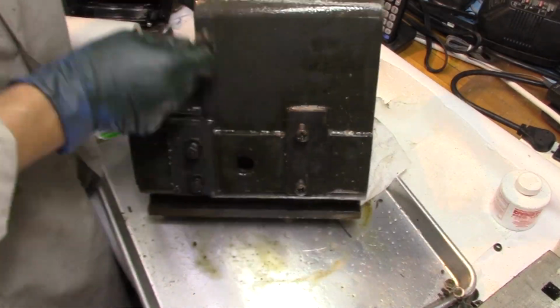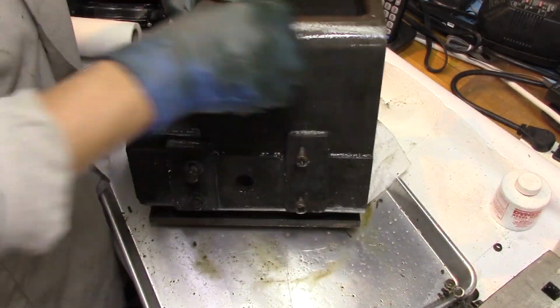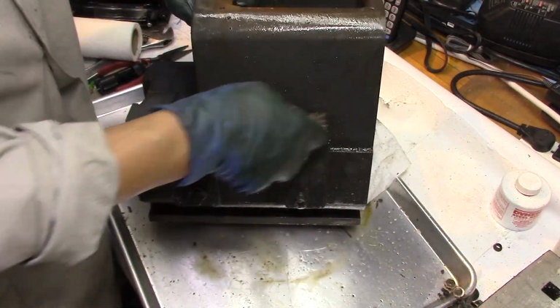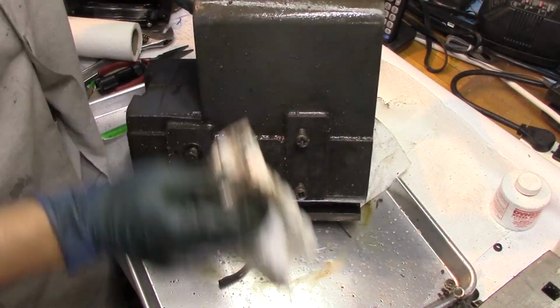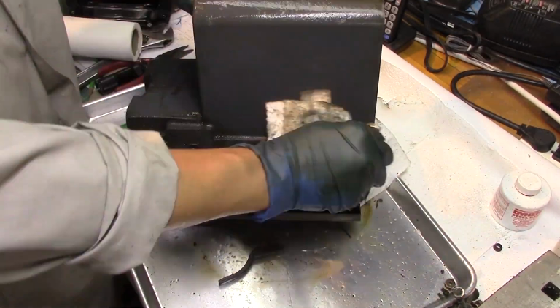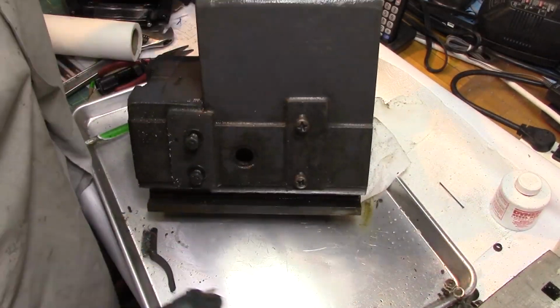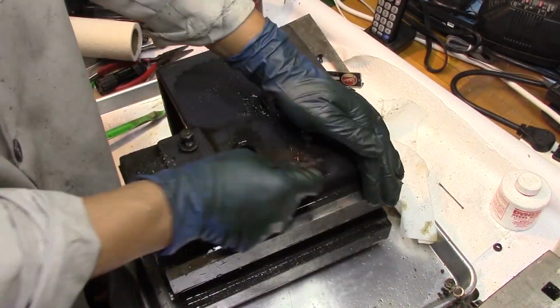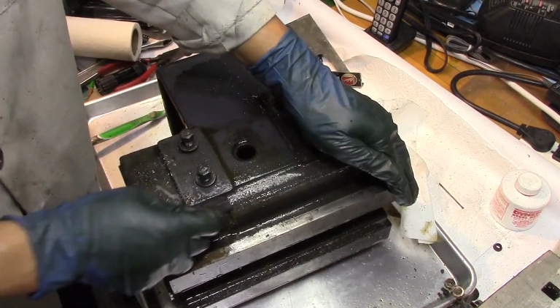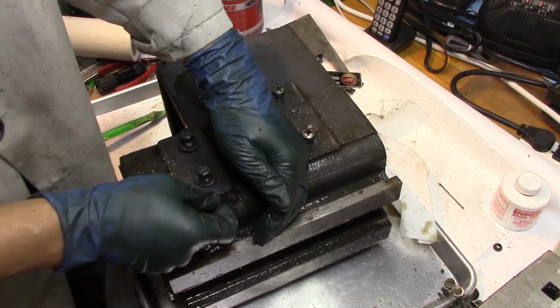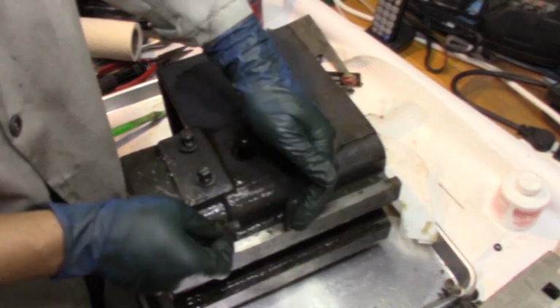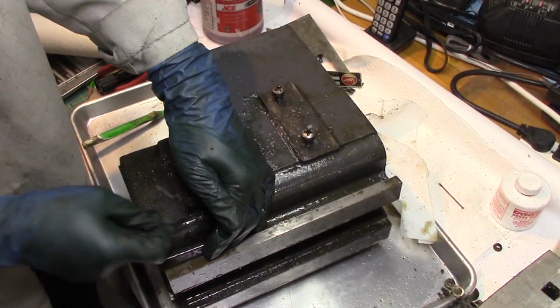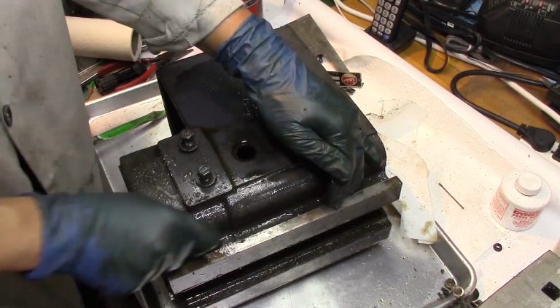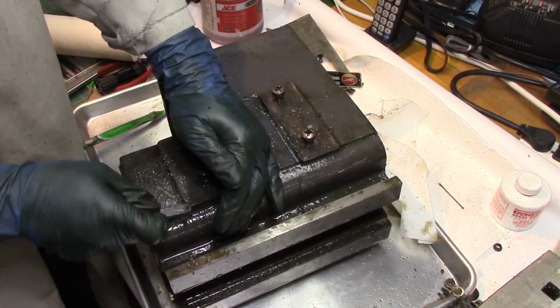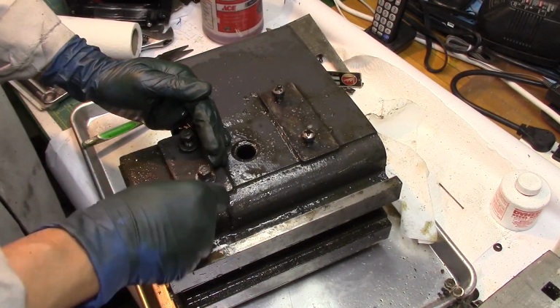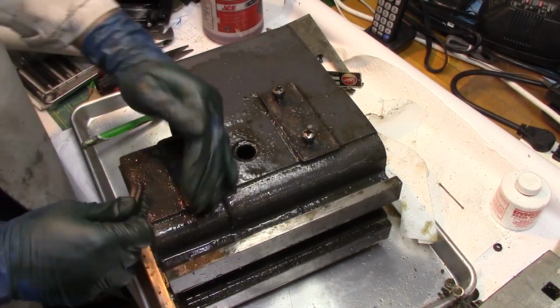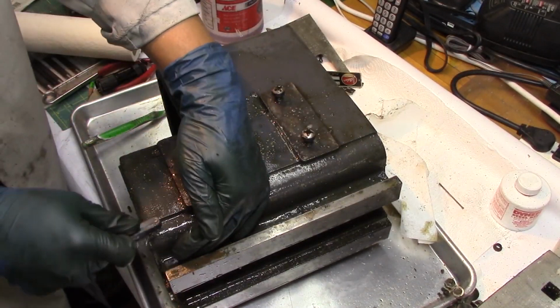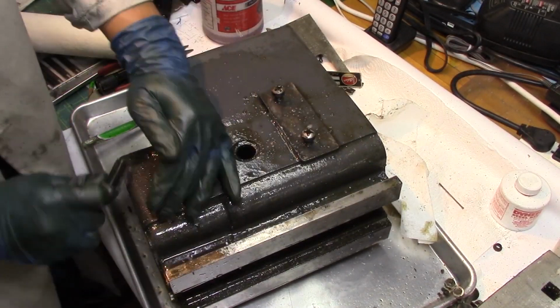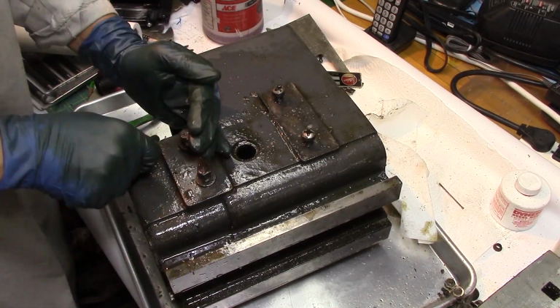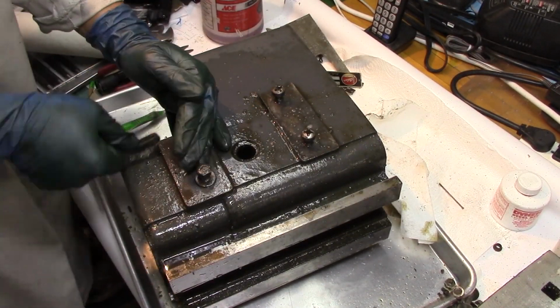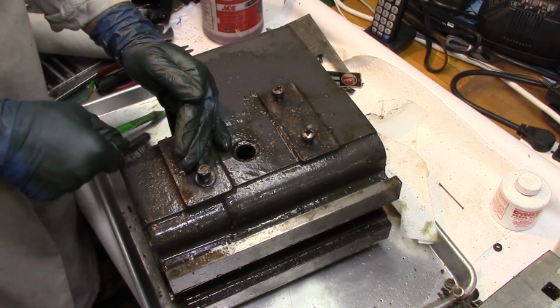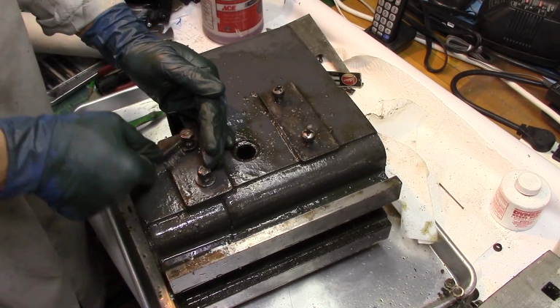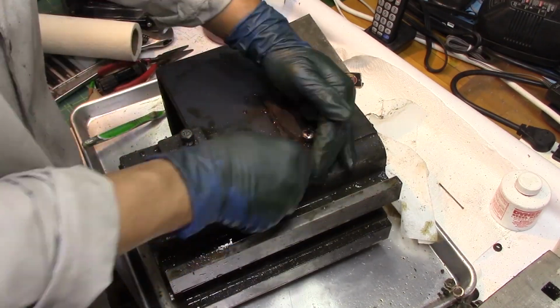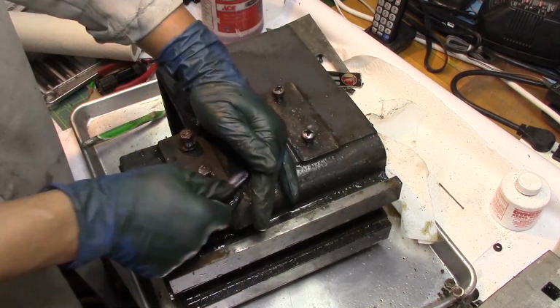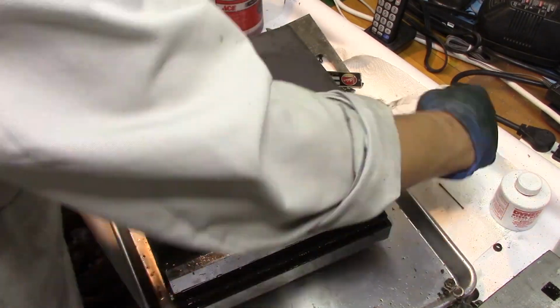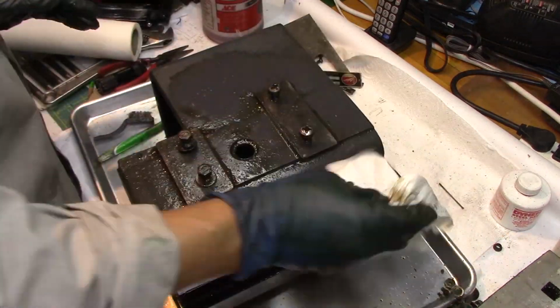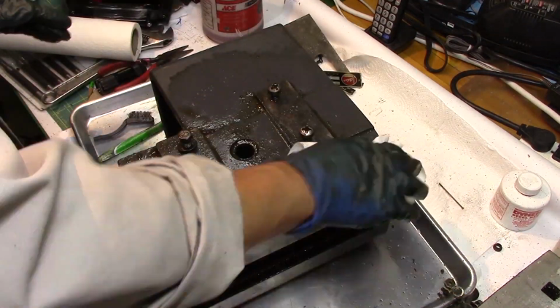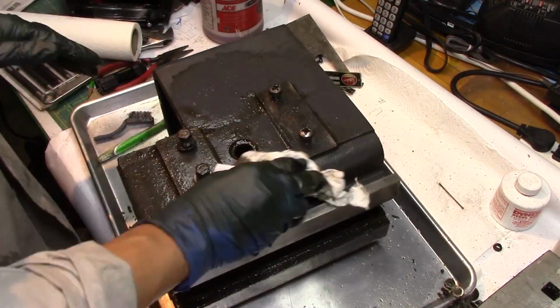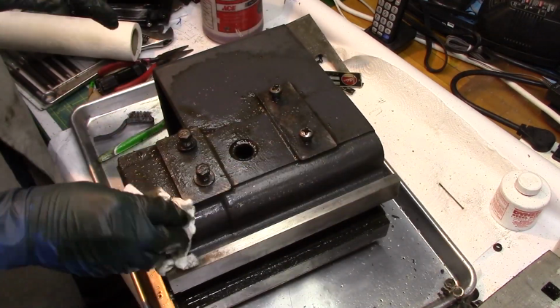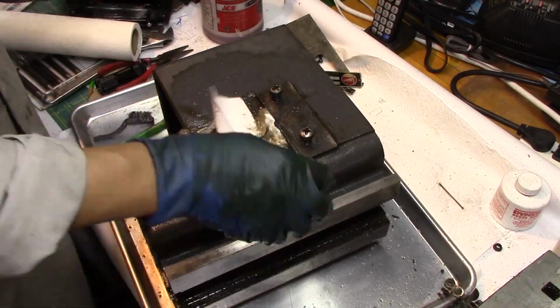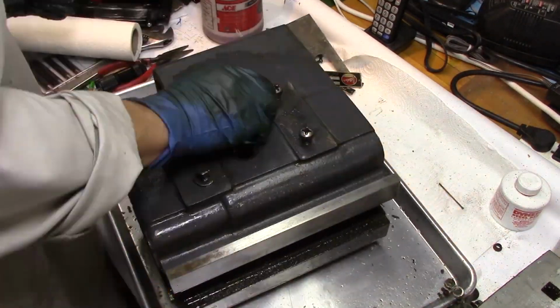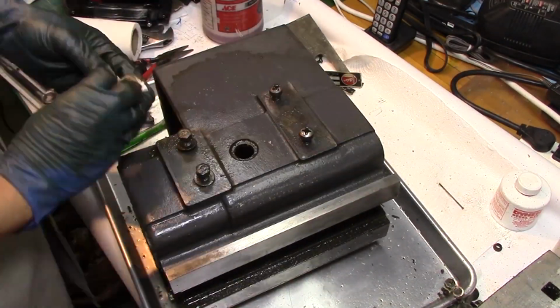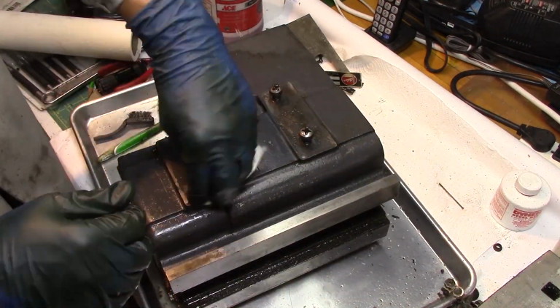It's absolutely amazing what a little cleaning will do — it starts bringing back the color of the old paint. You think the thing is brown but it turns out it's a gray color or blue color. My goodness, there is a lot of gunk on this thing.